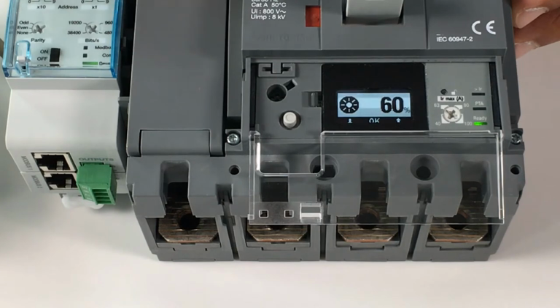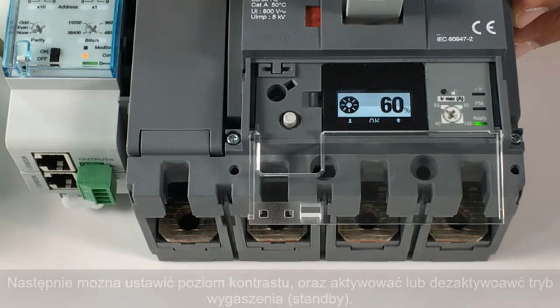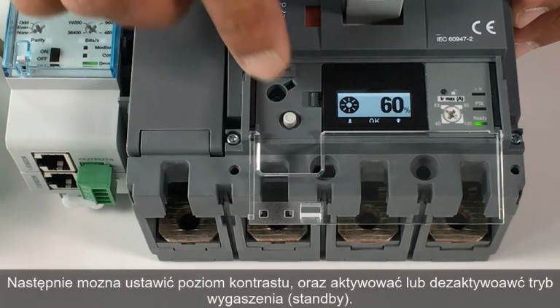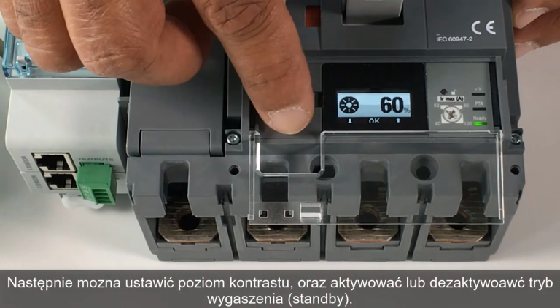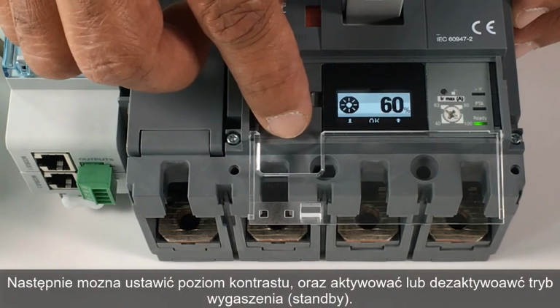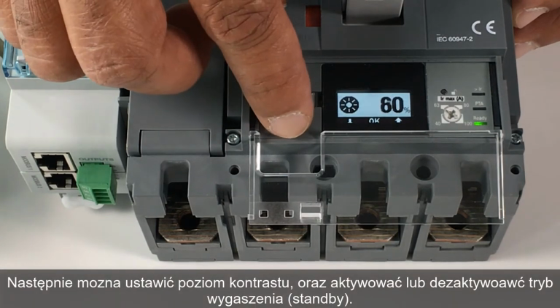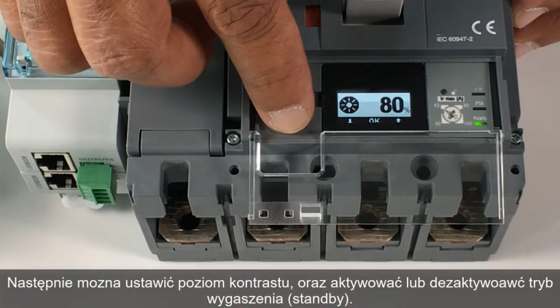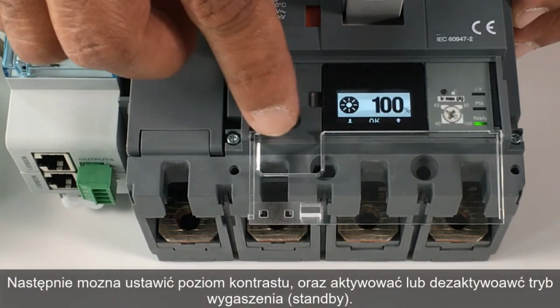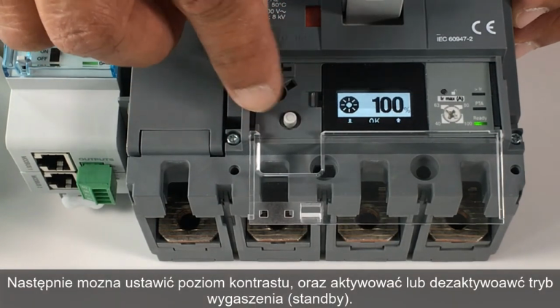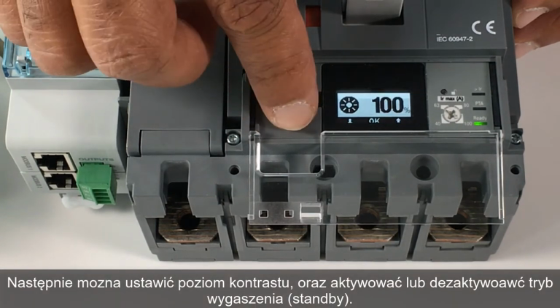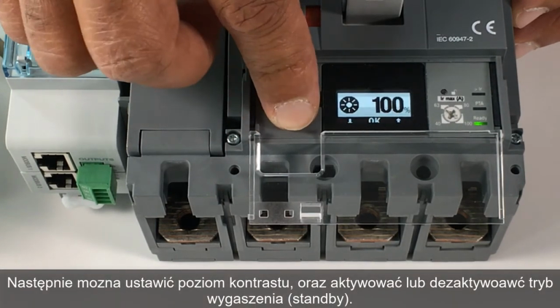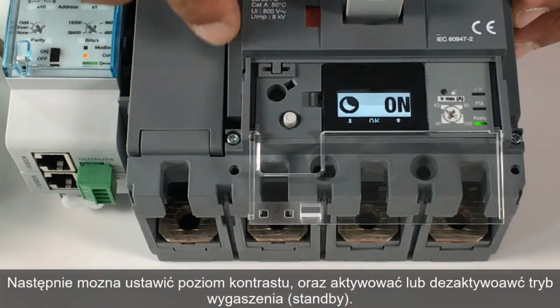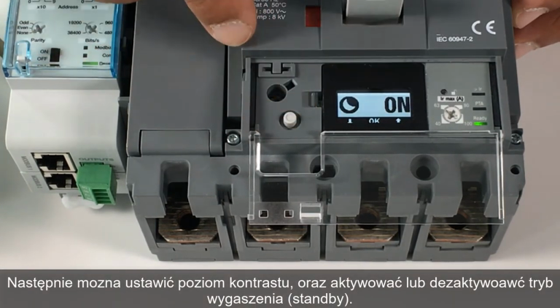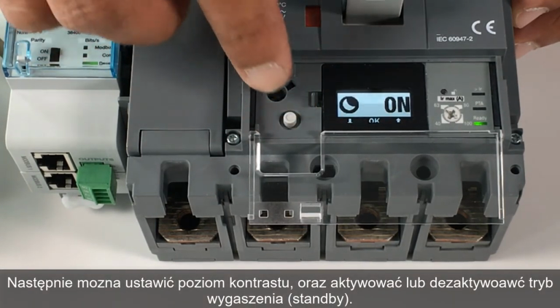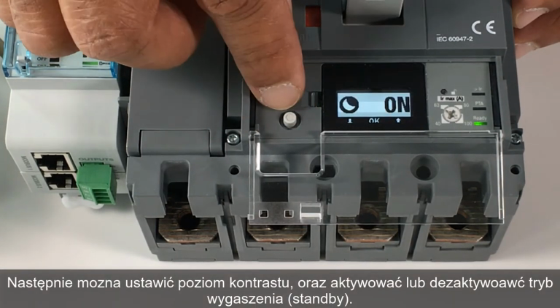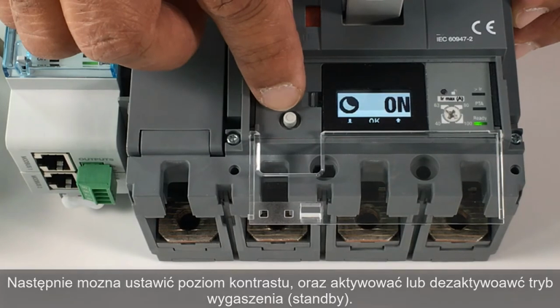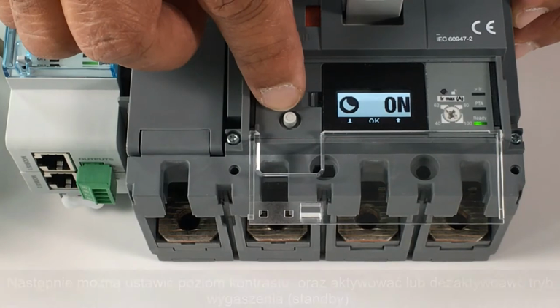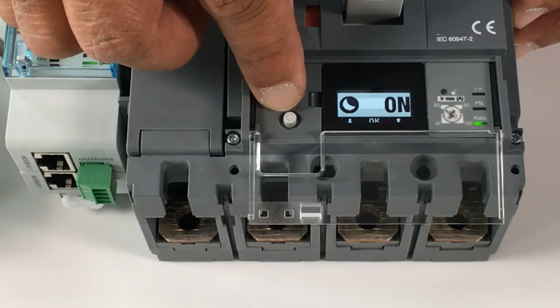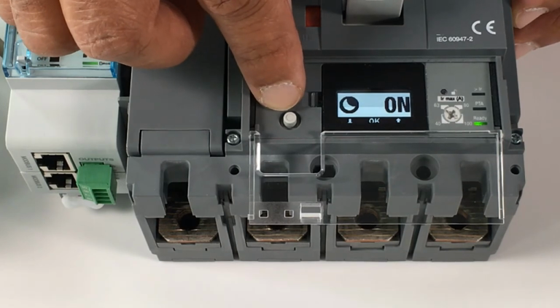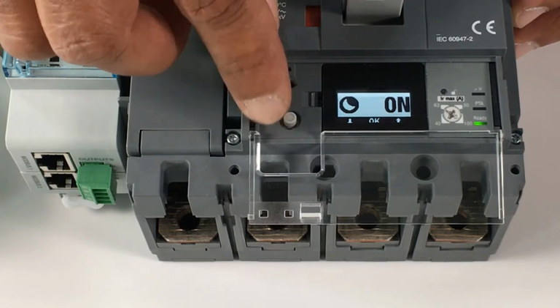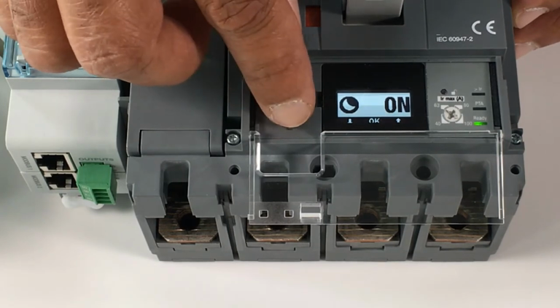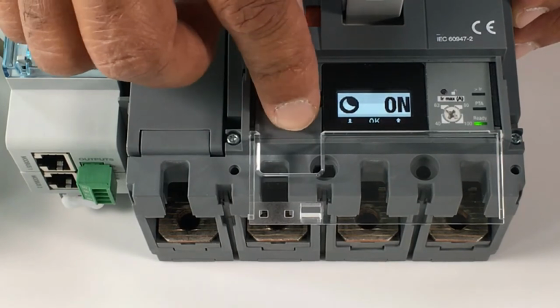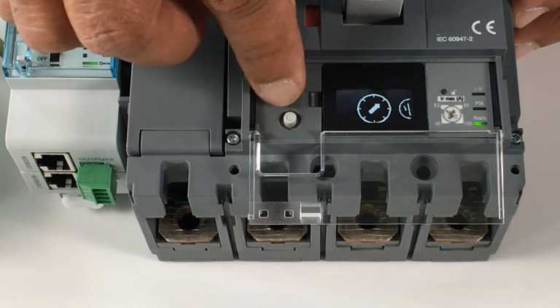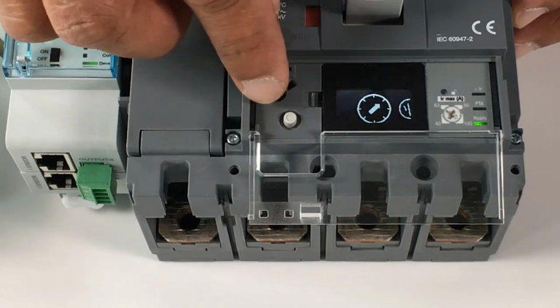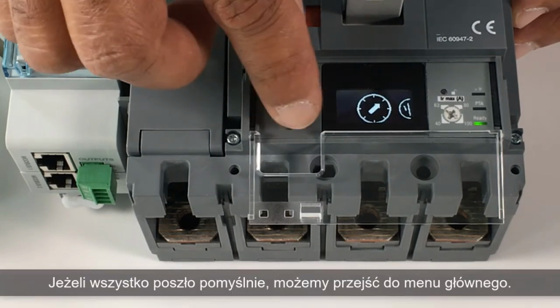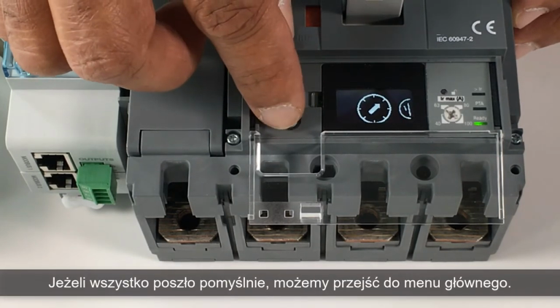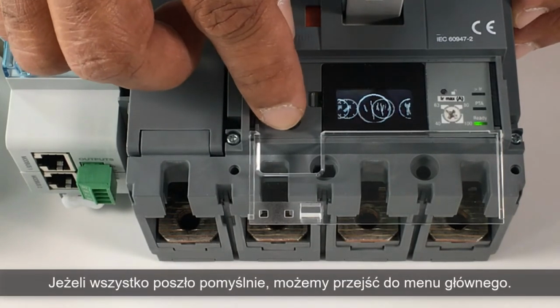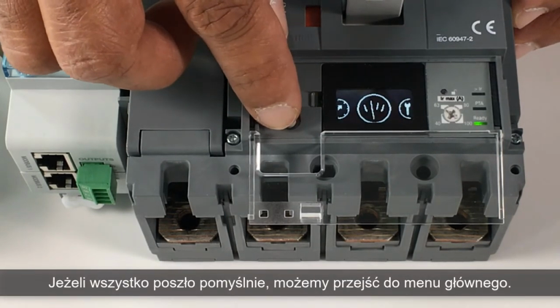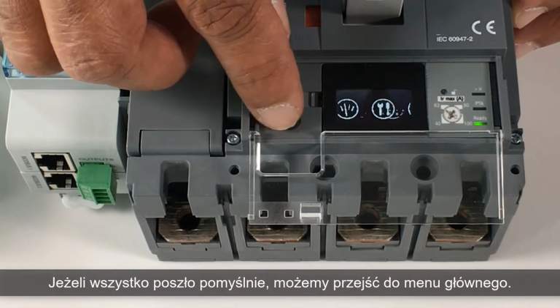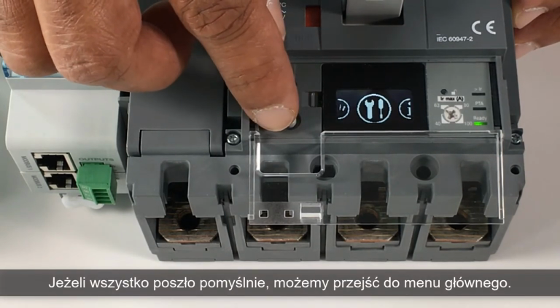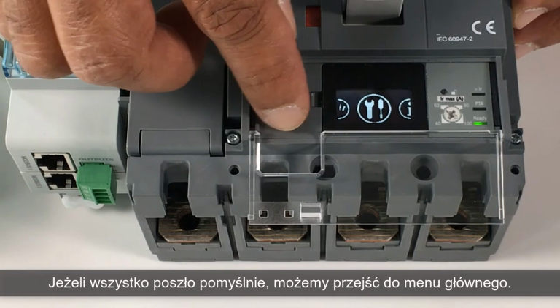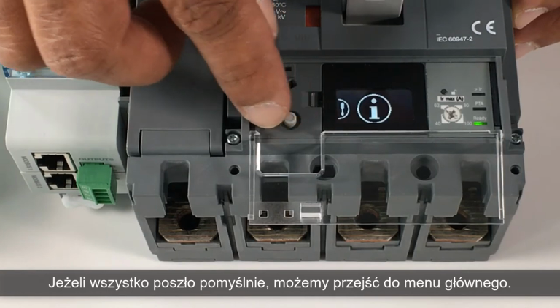Then, the contrast can be adjusted, and the standby mode can be activated or deactivated. Once this is achieved, you can access the main menus.